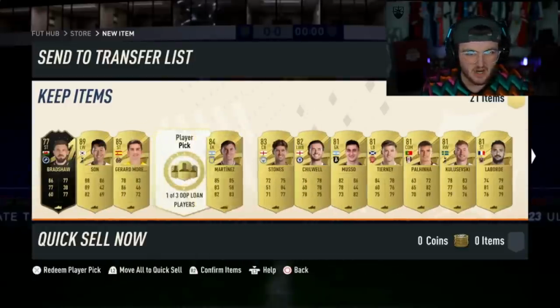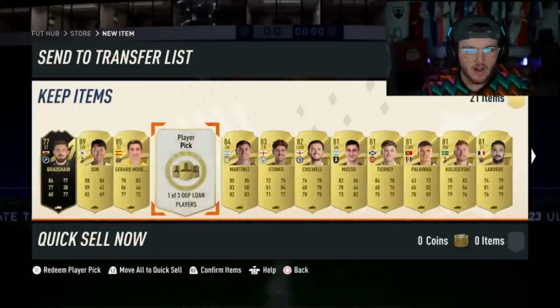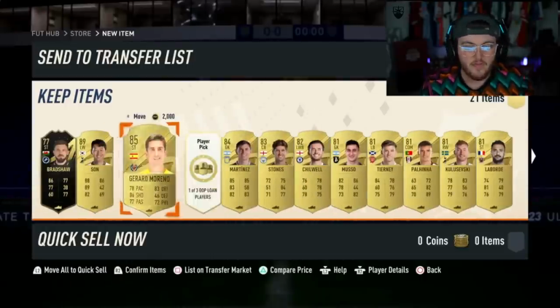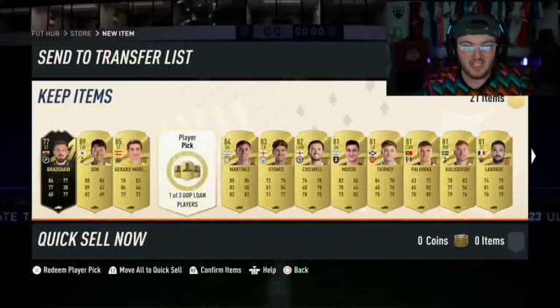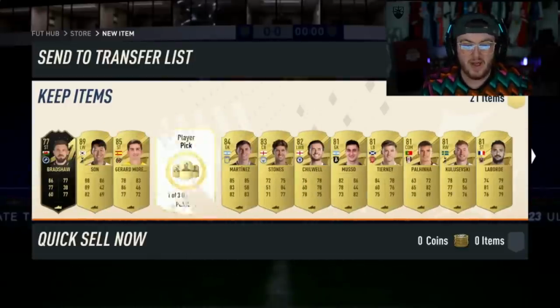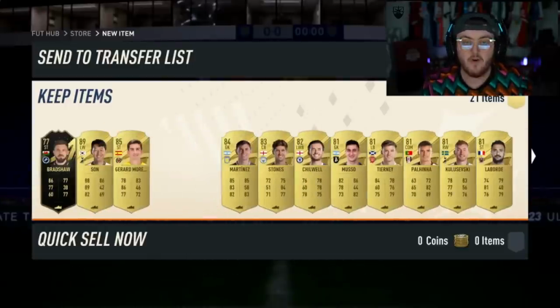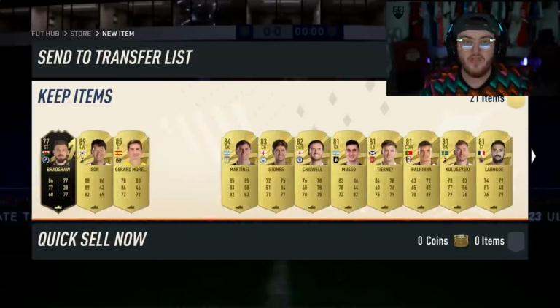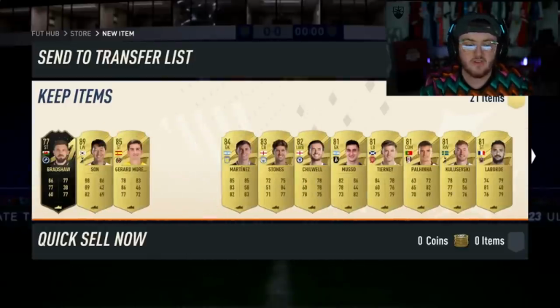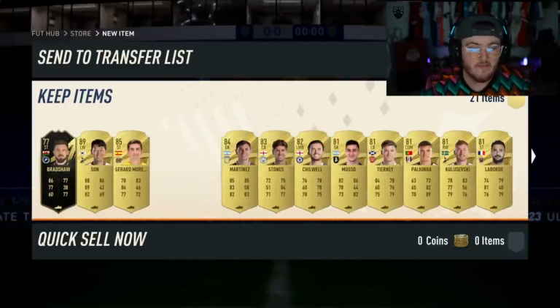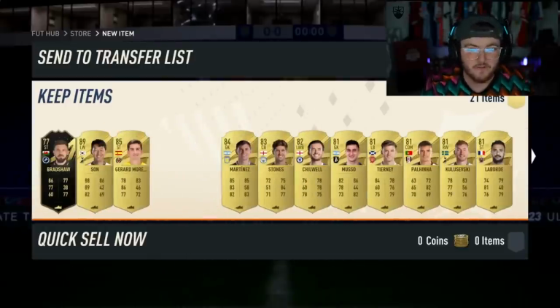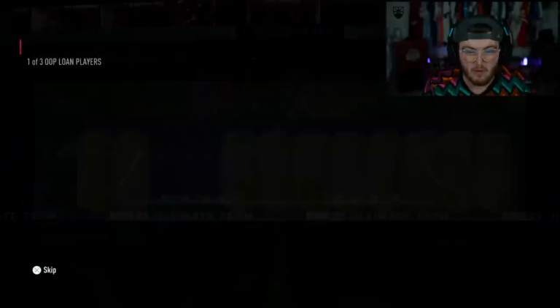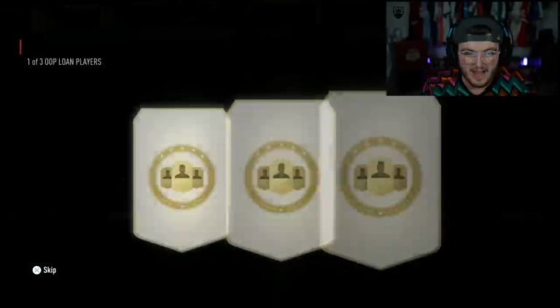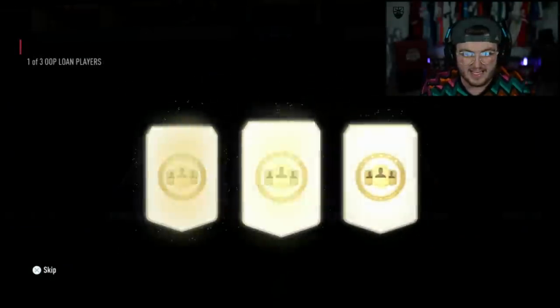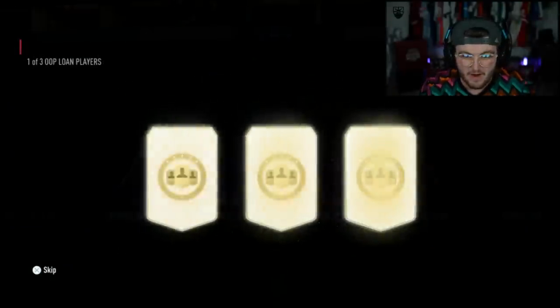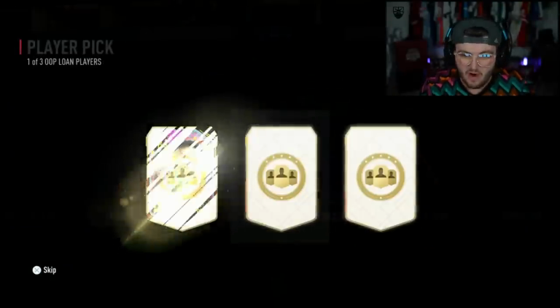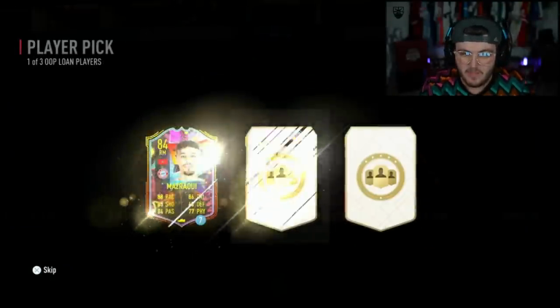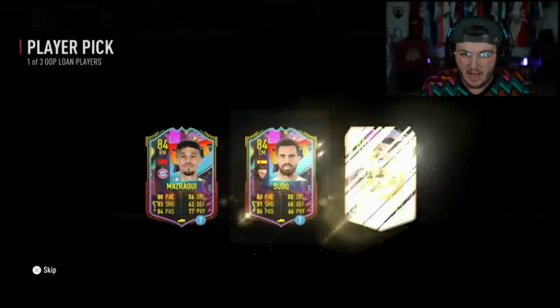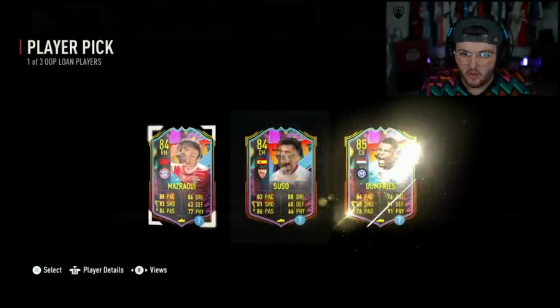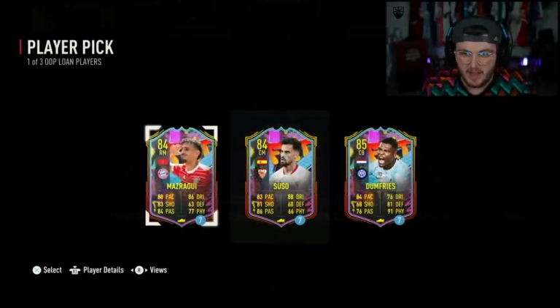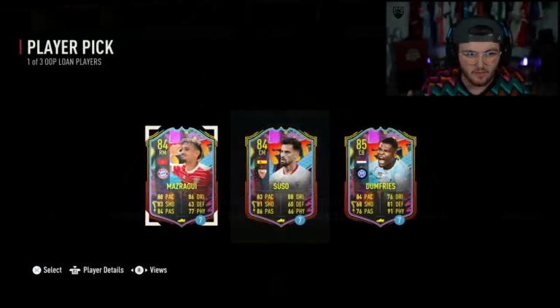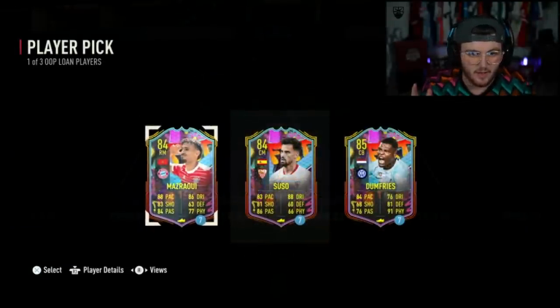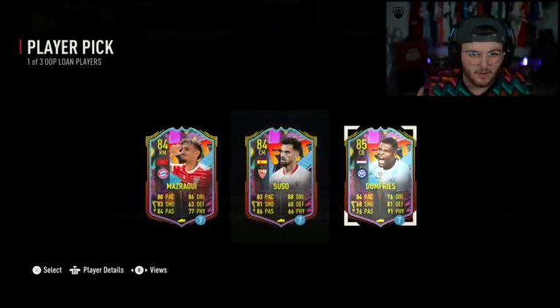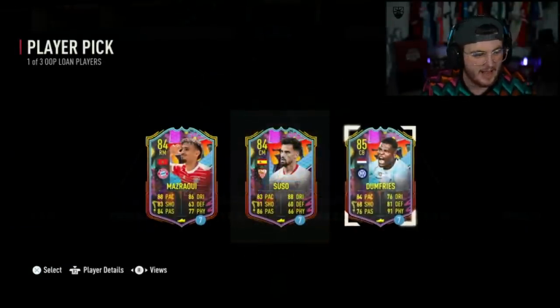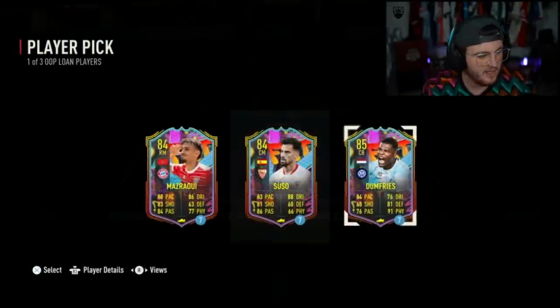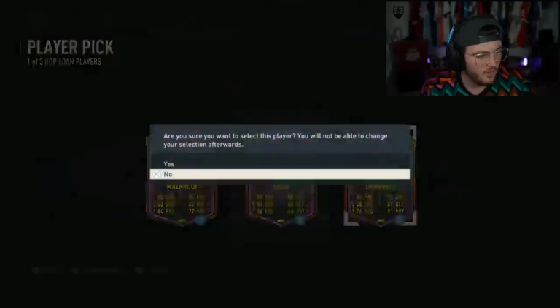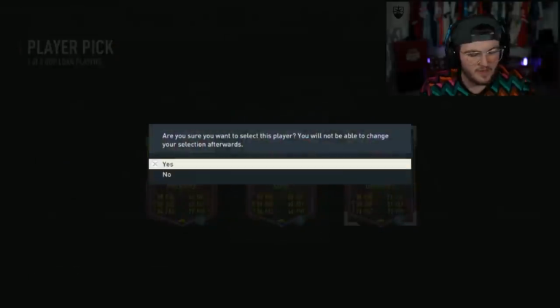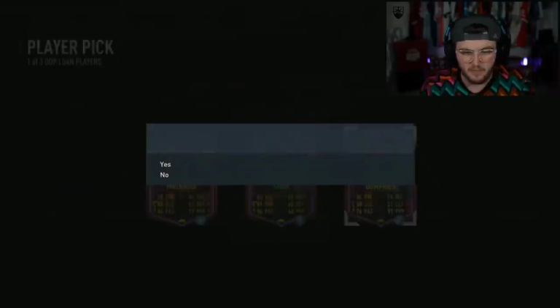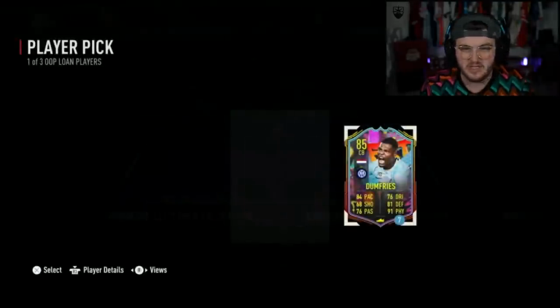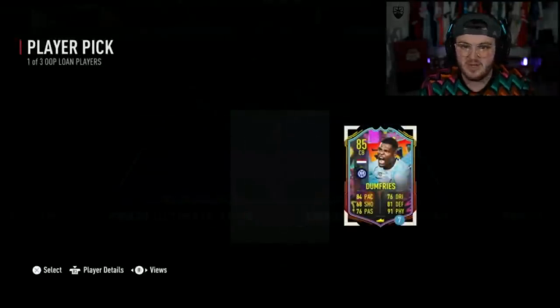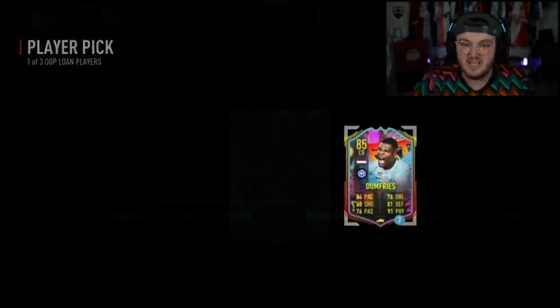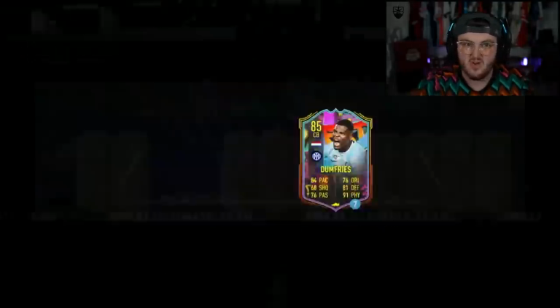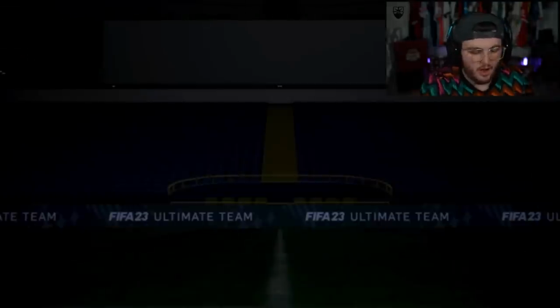If you sold everything and you get a loan card as well, you're making about 60-70k at least. That's not bad. For a 1,500 FIFA point pack, it's very rare you make that many coins back. We'll take that - it's all right.